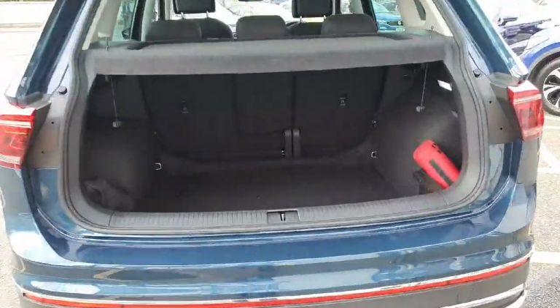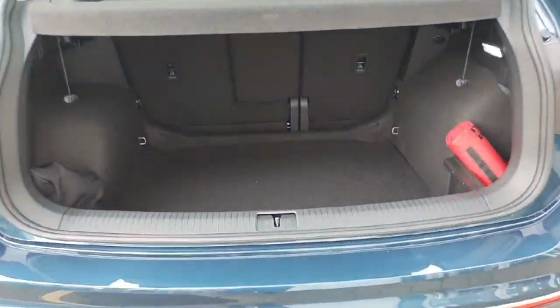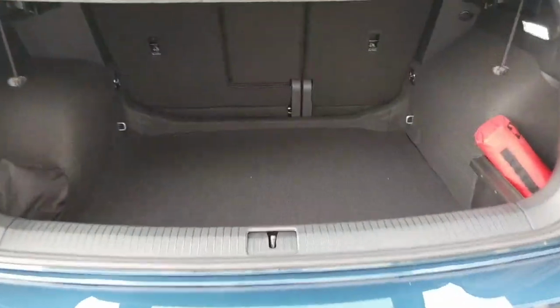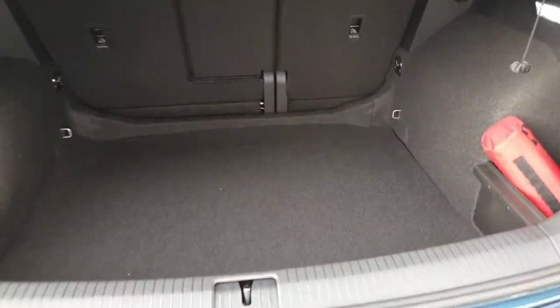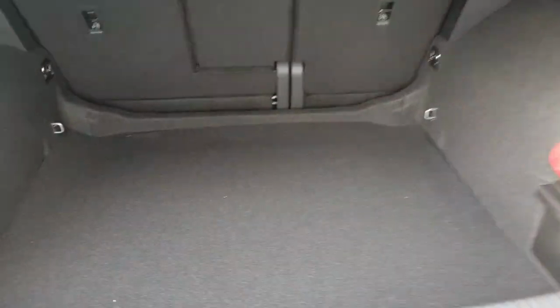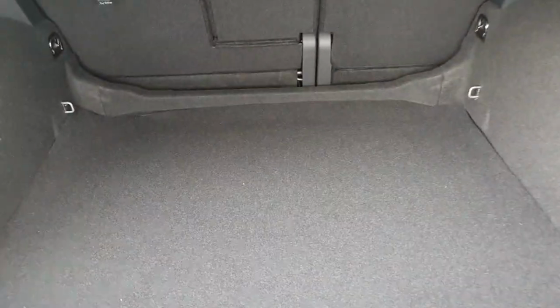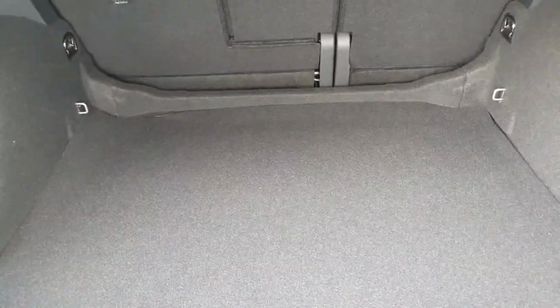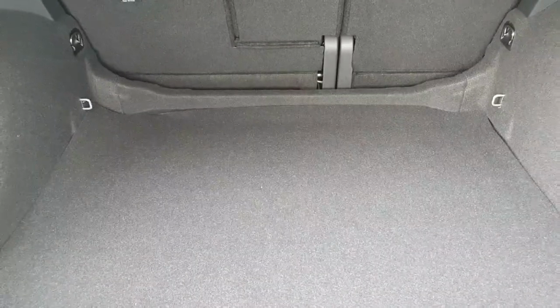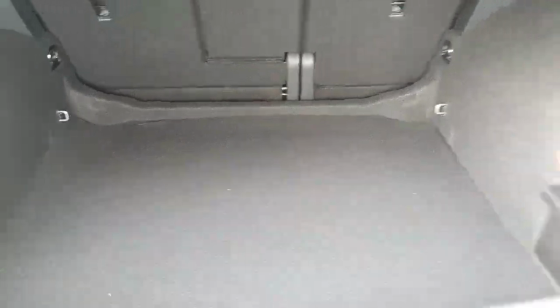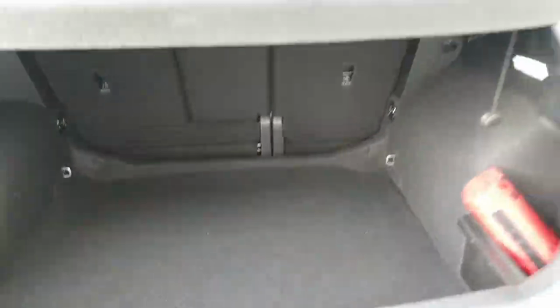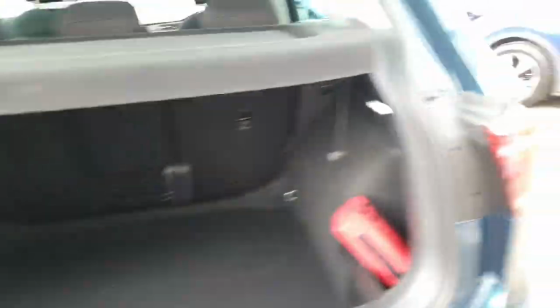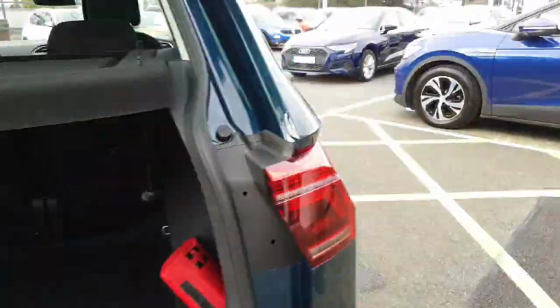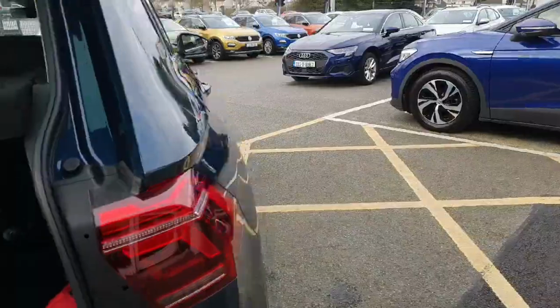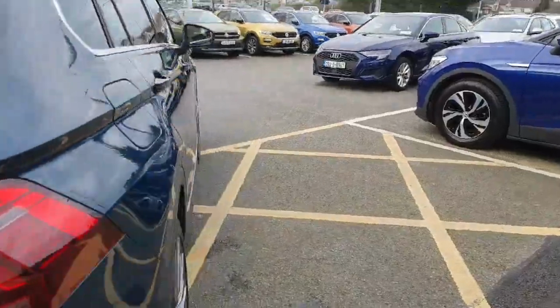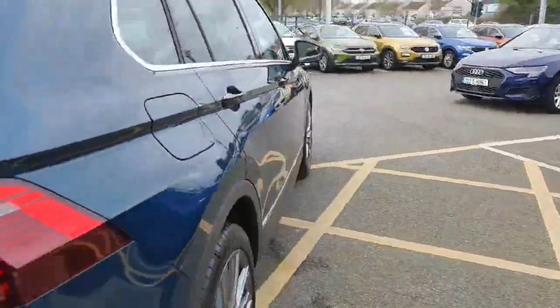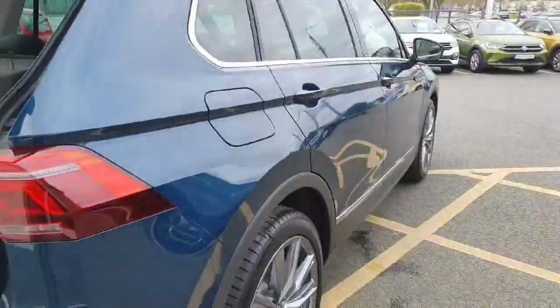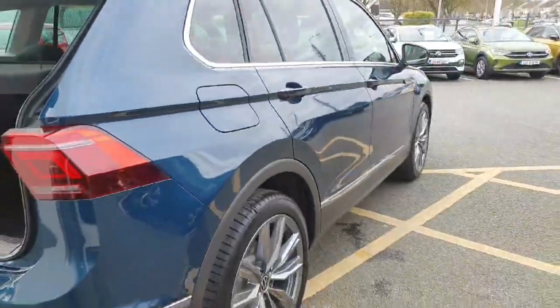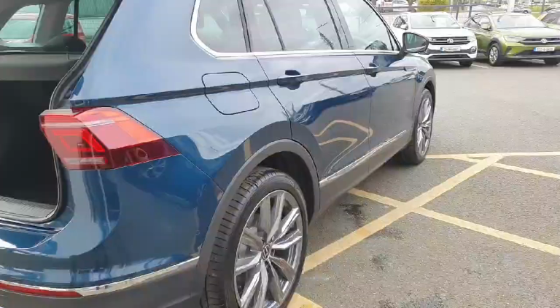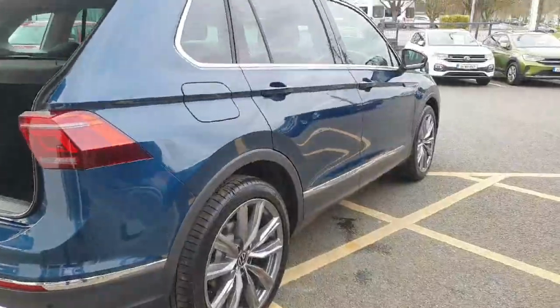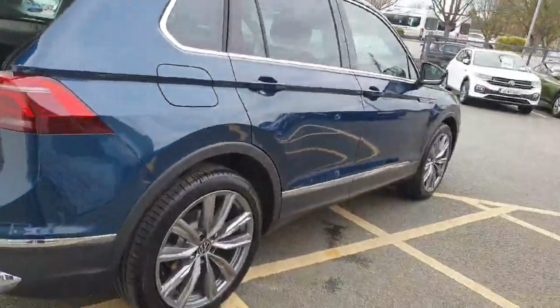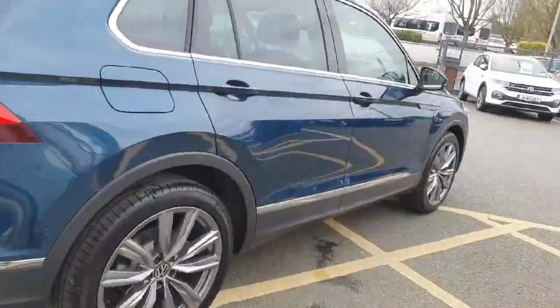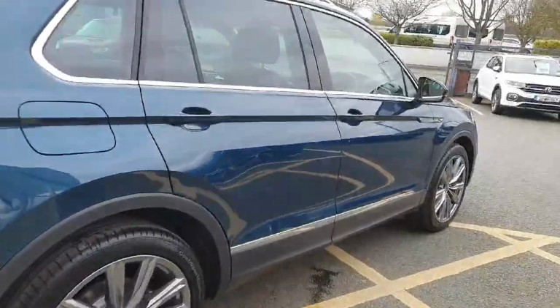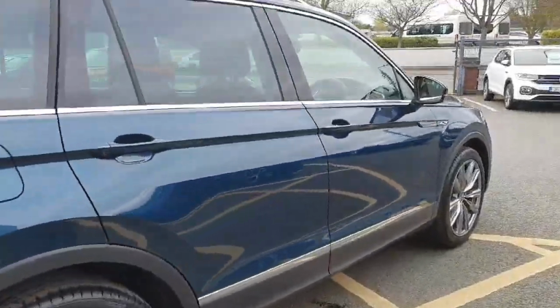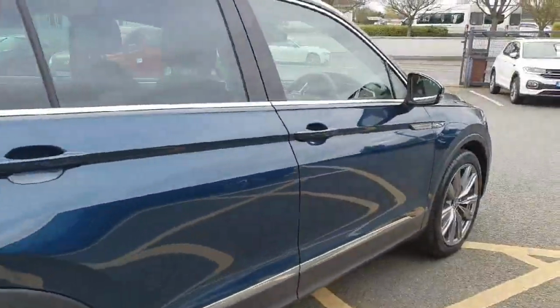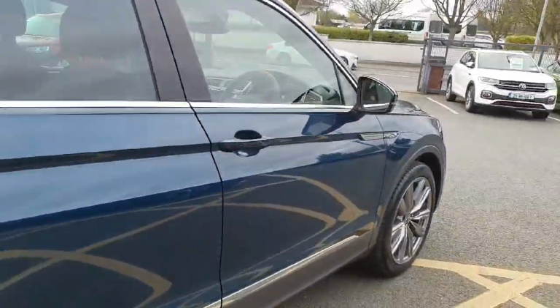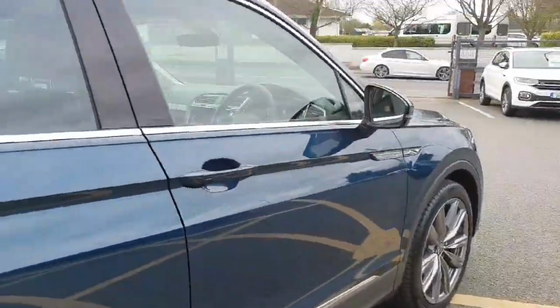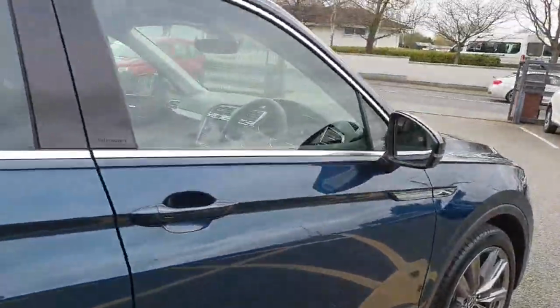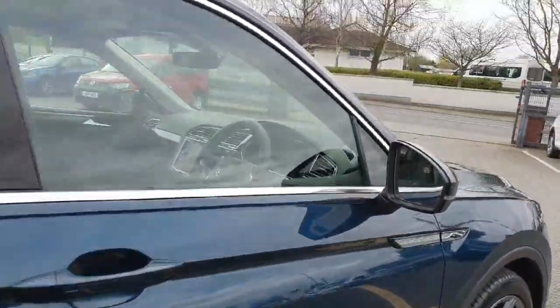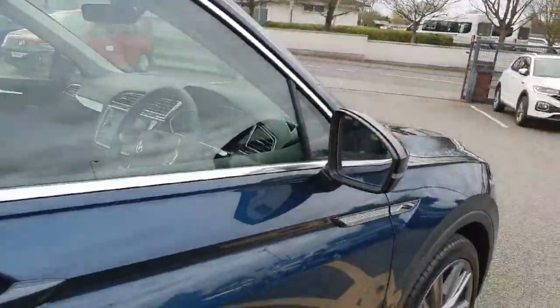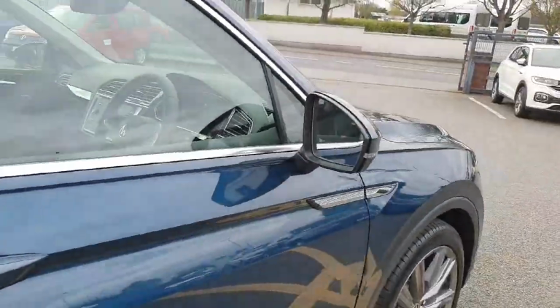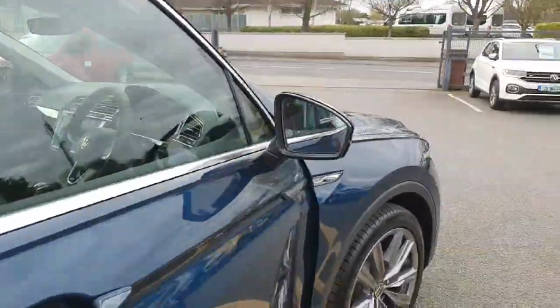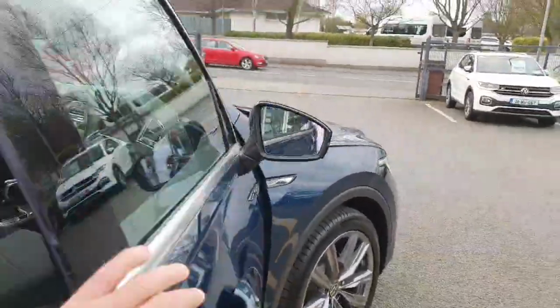The Tiguan has a fantastic boot with electronic tailgate opening — and look at that for a boot. Wonderful.